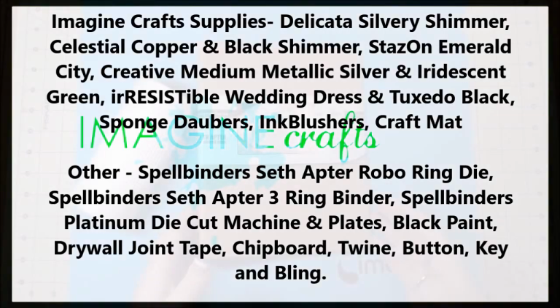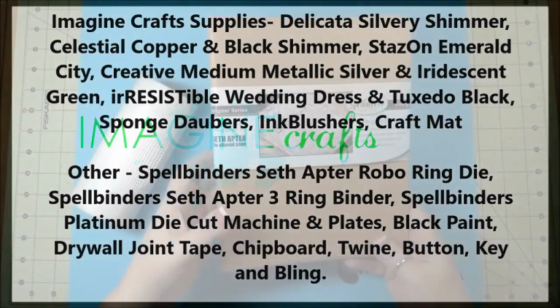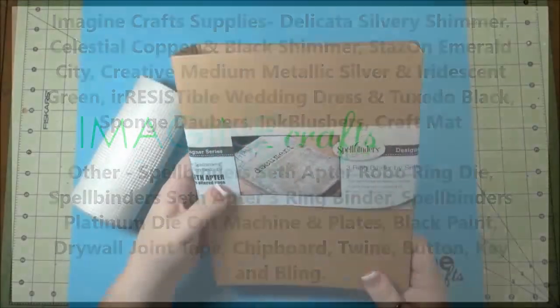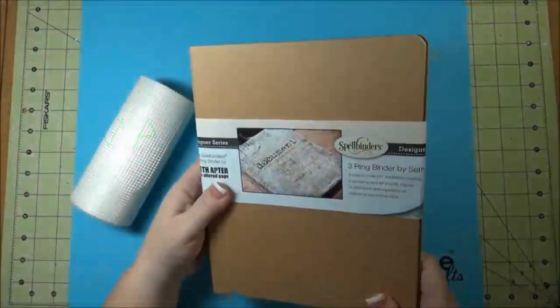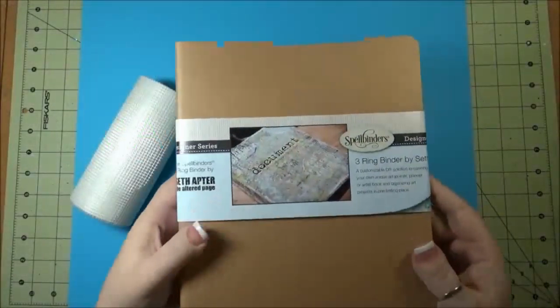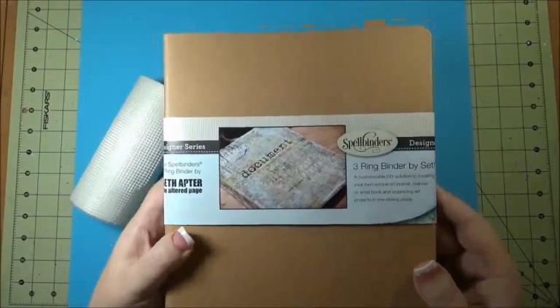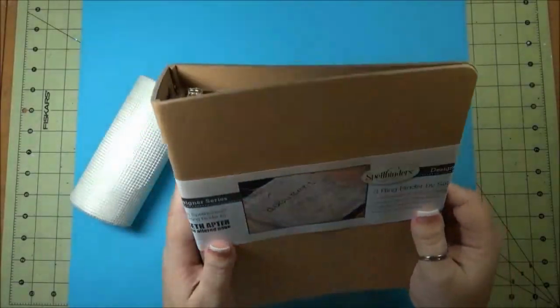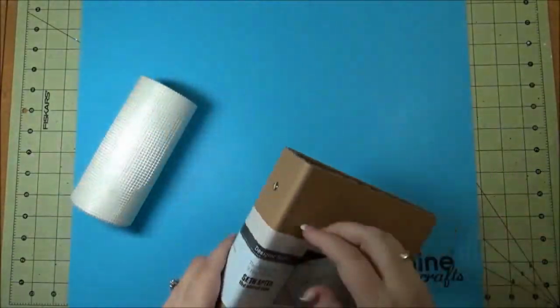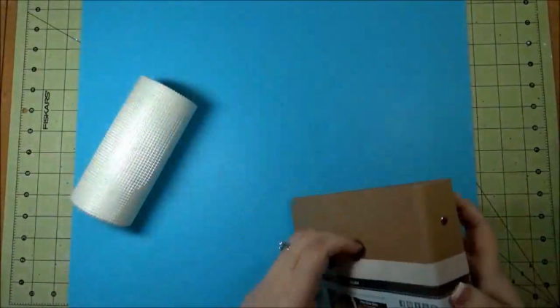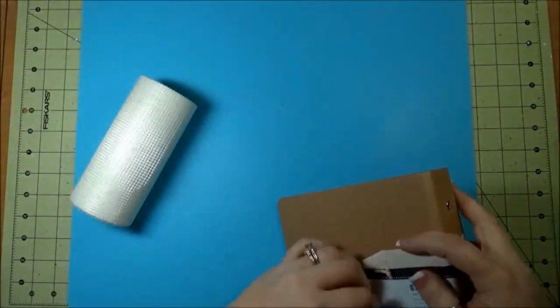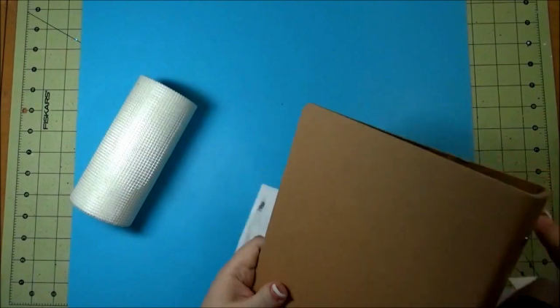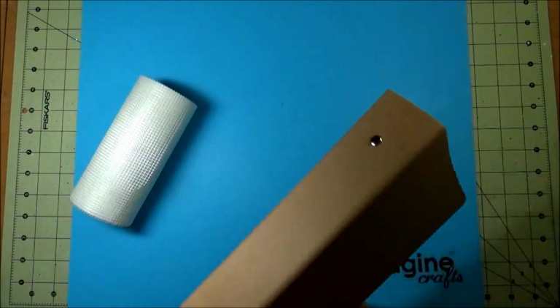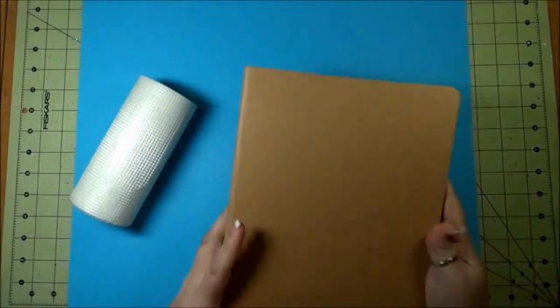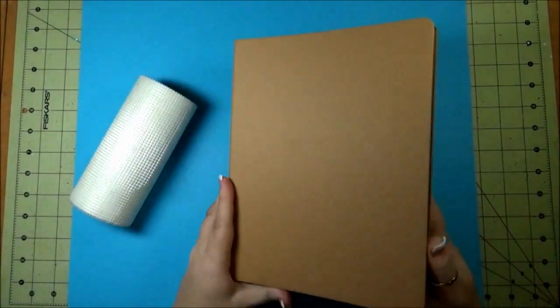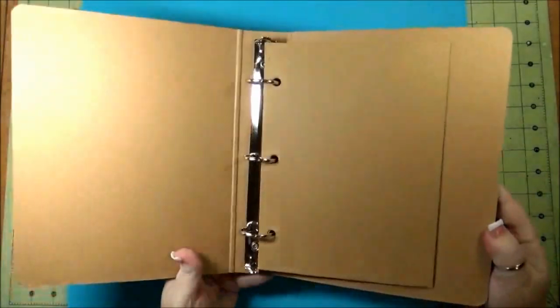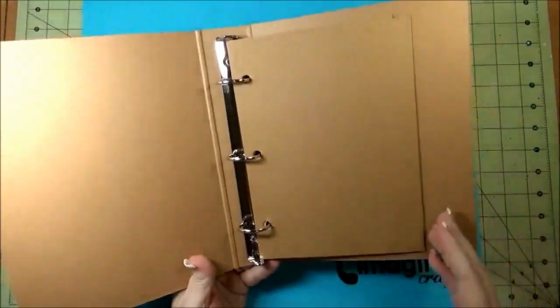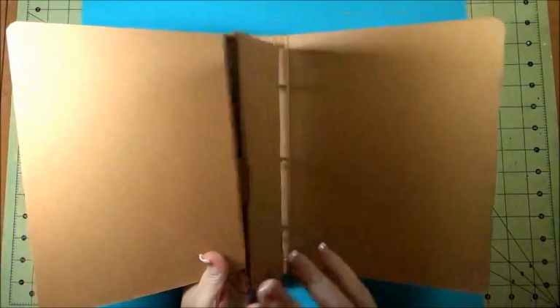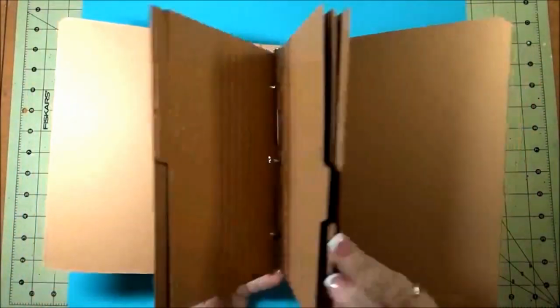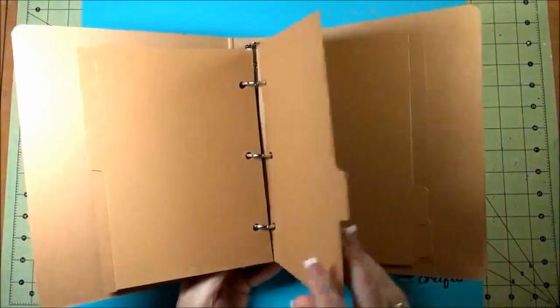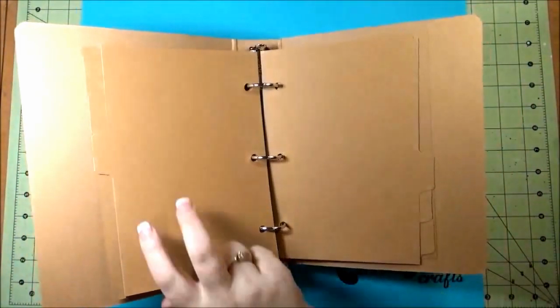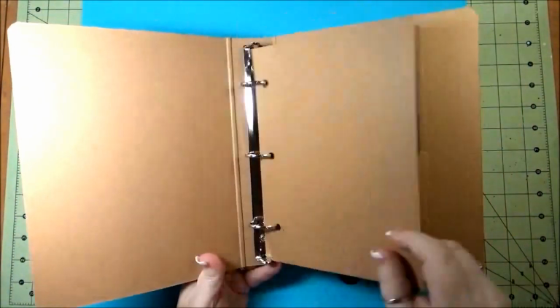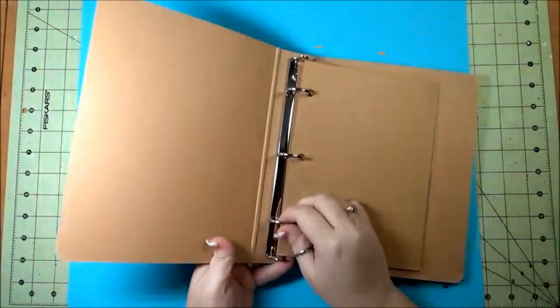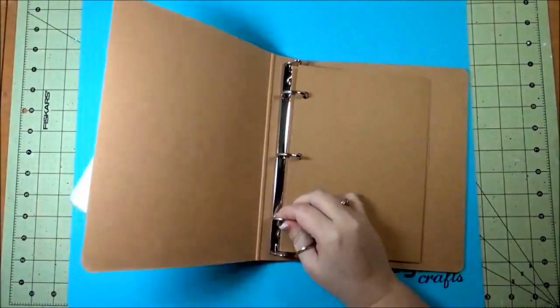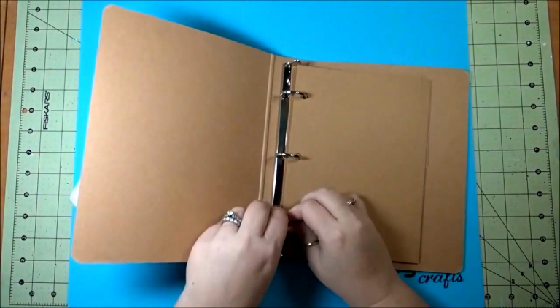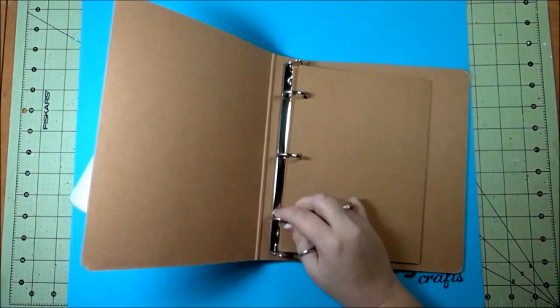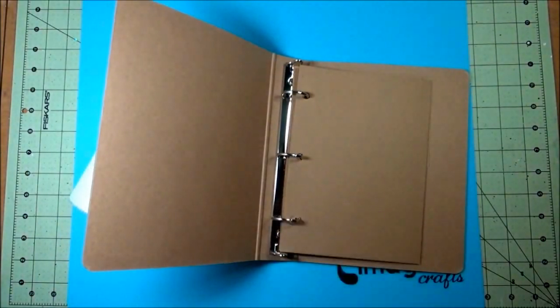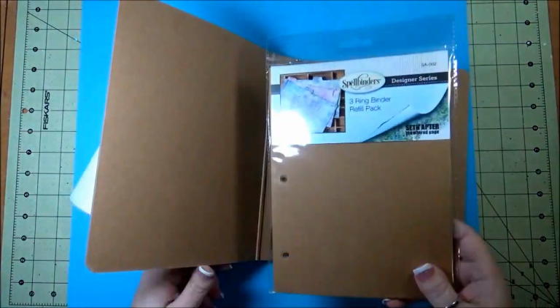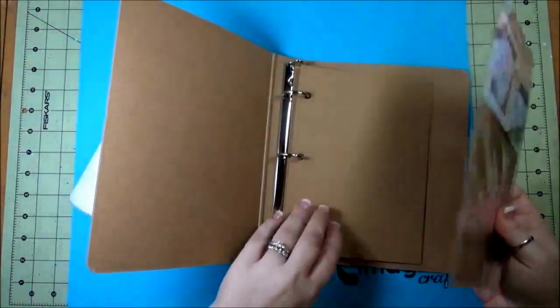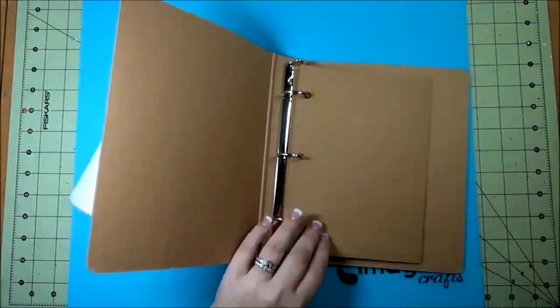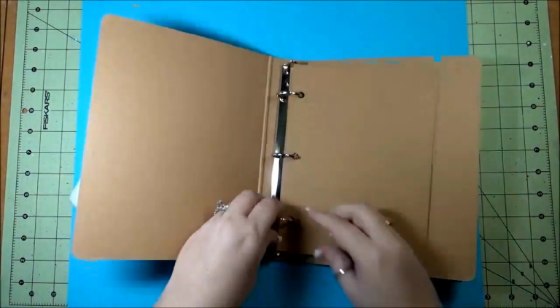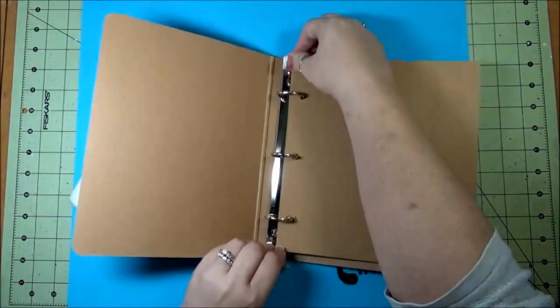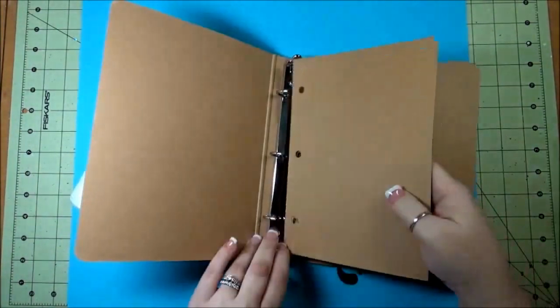Hello, Nadine here, Artists in Residence for Imagine Crafts. Today I'm going to show you how I decorated this three ring binder by Spellbinders from the Seth Apter collection. It also has refillable pages if you would like to add more pages to your book.